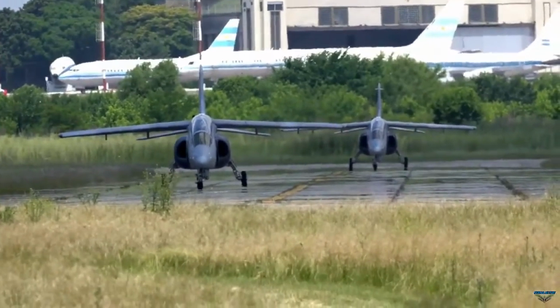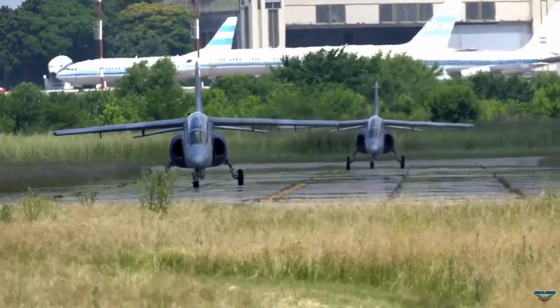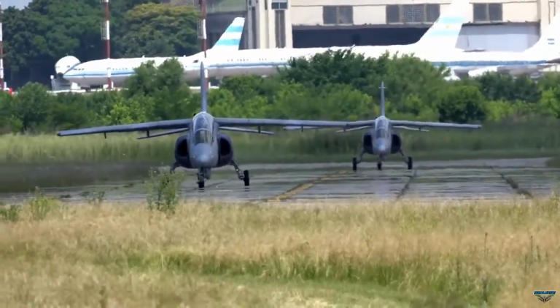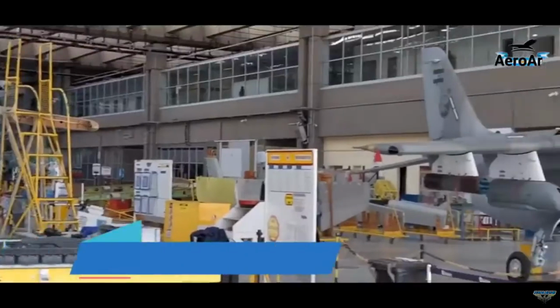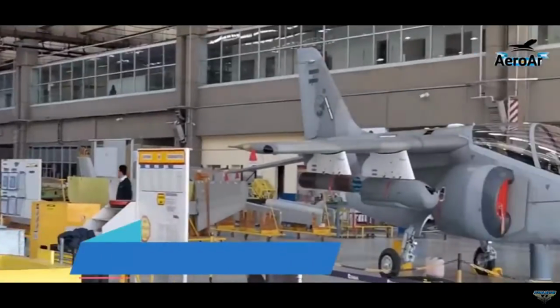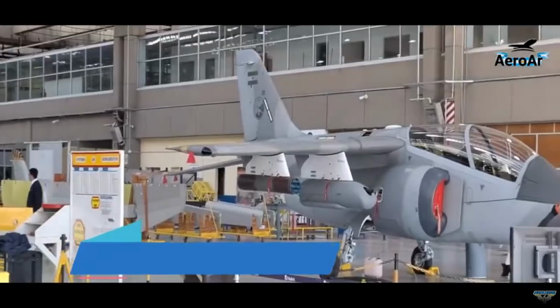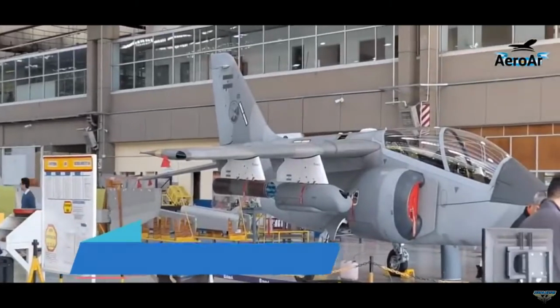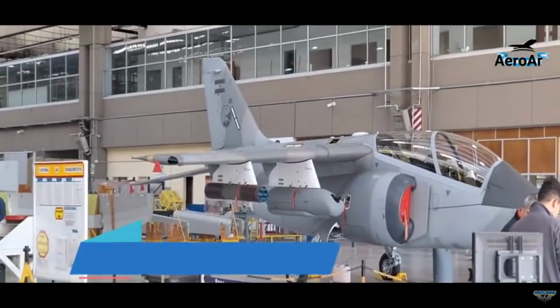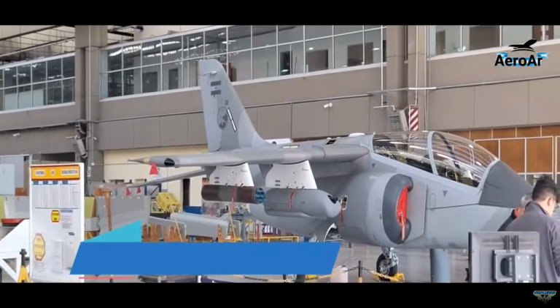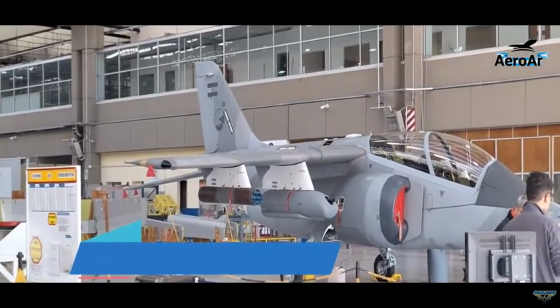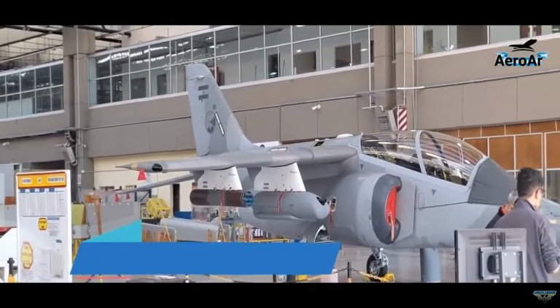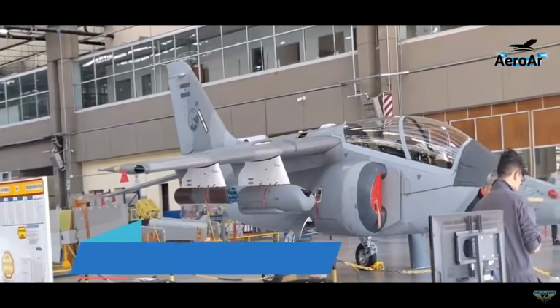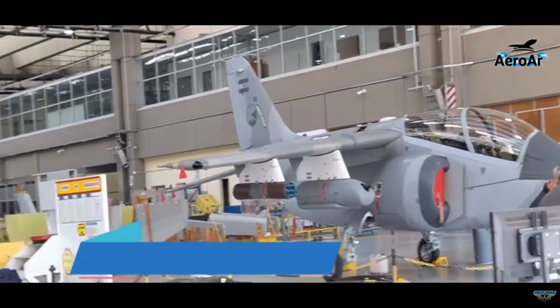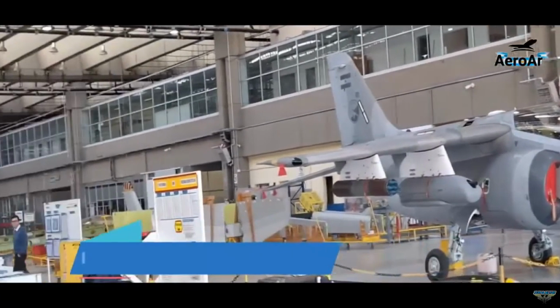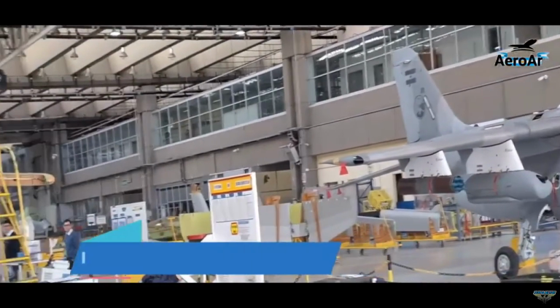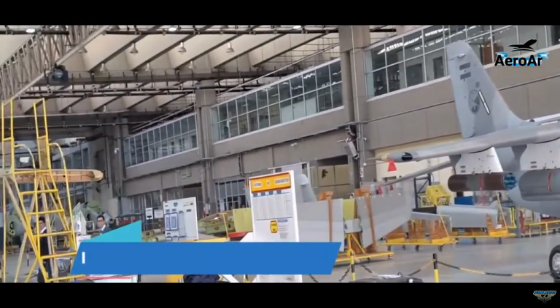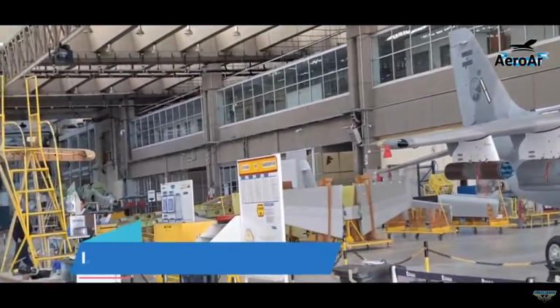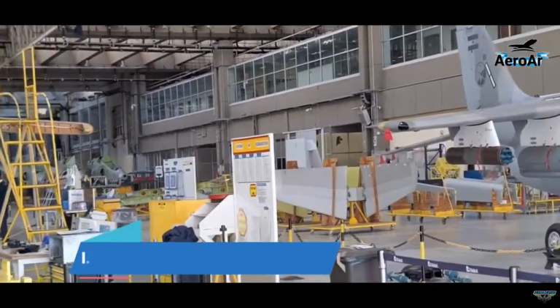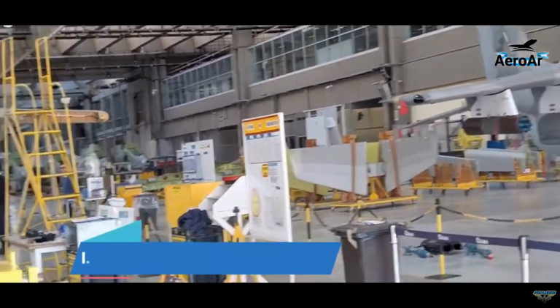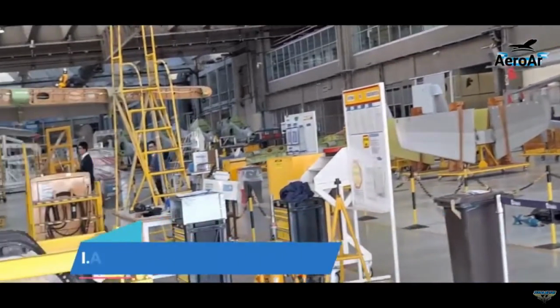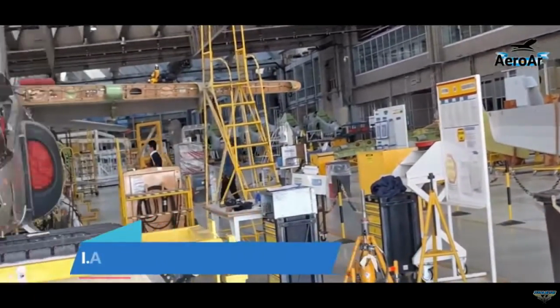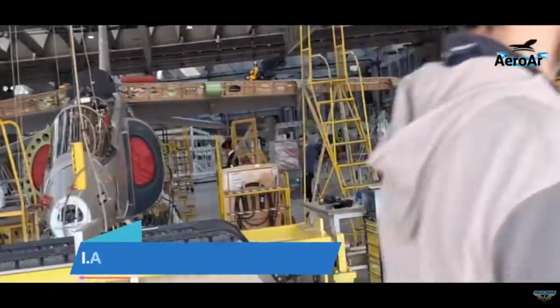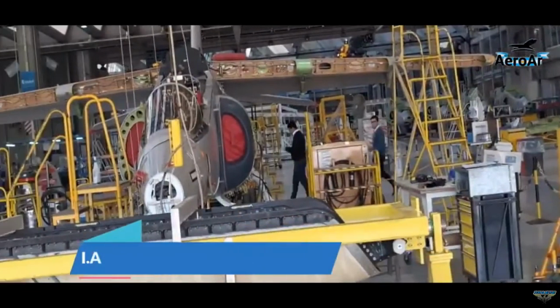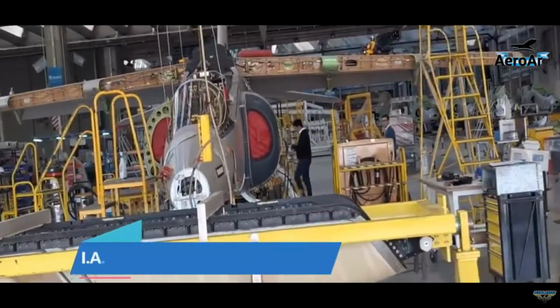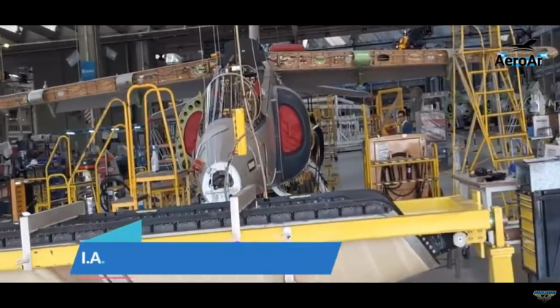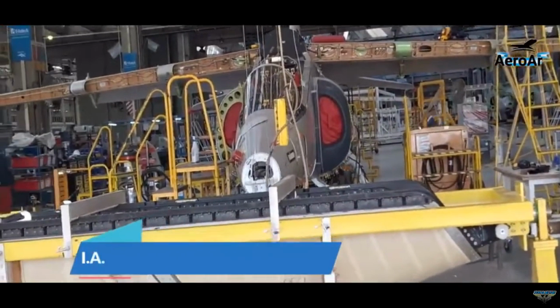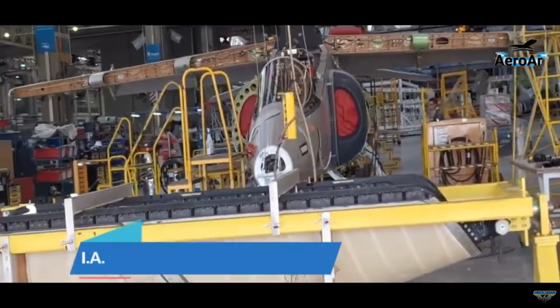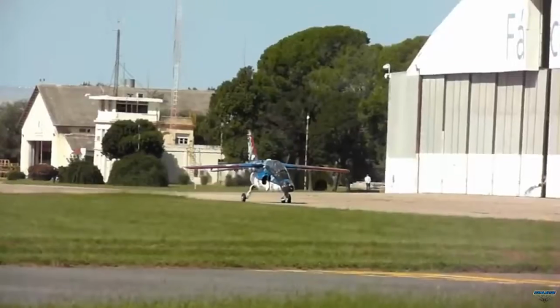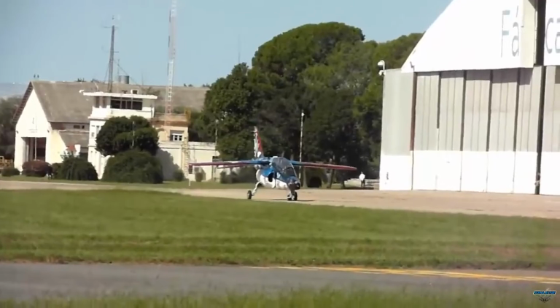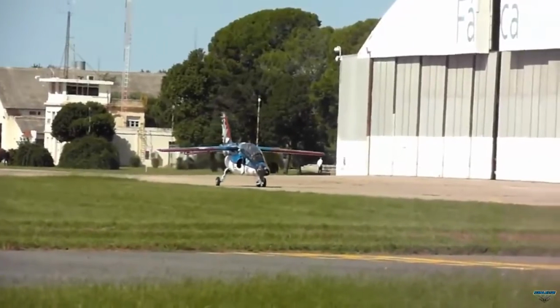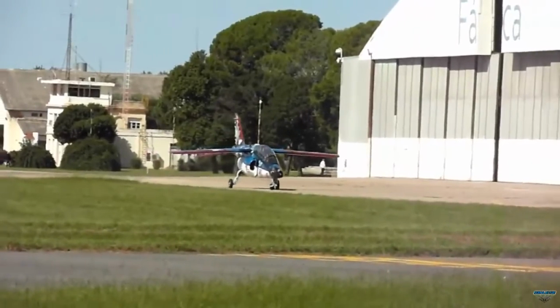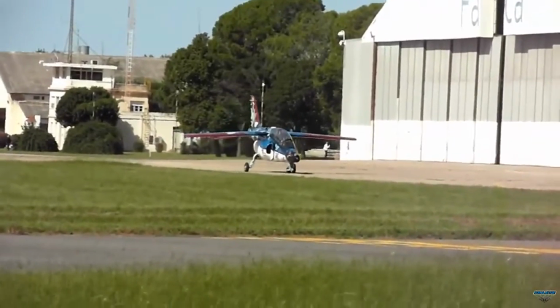The Block 2 configuration includes virtual training software and an advanced communication system, enhancing the aircraft's capabilities for light attack and advanced training. This configuration aims to prepare pilots for integration into the F-16 fleet.